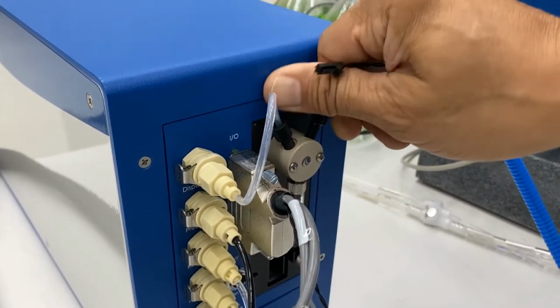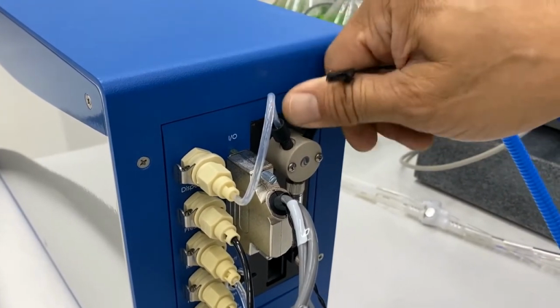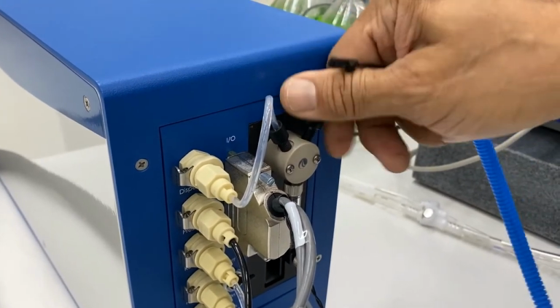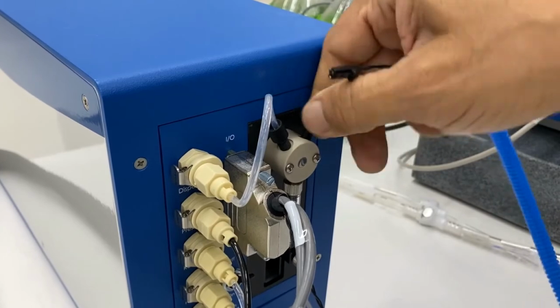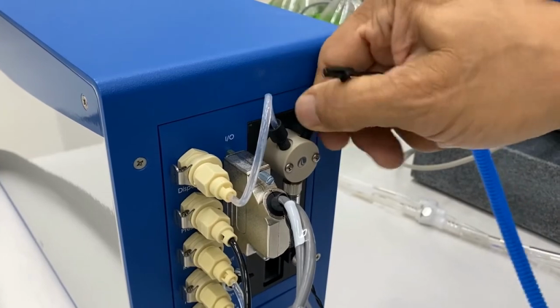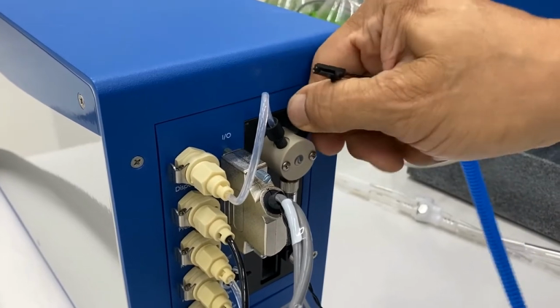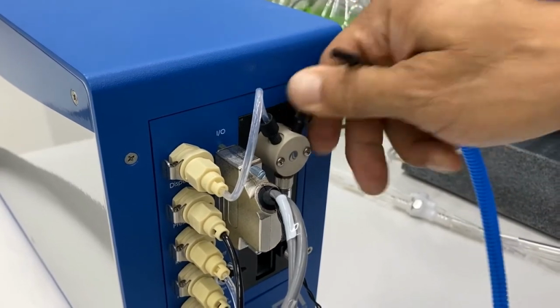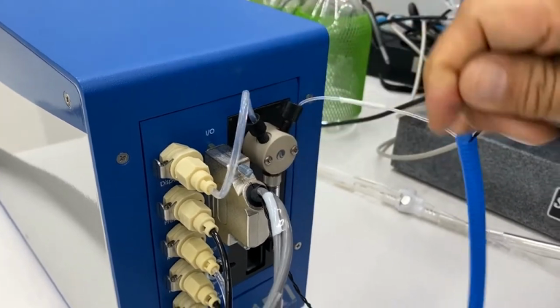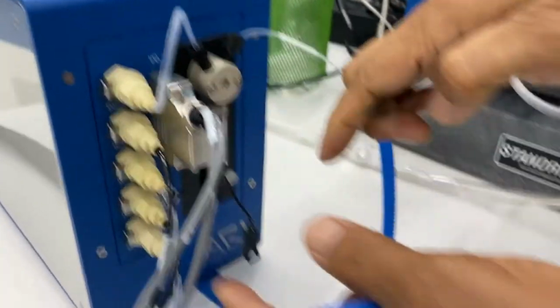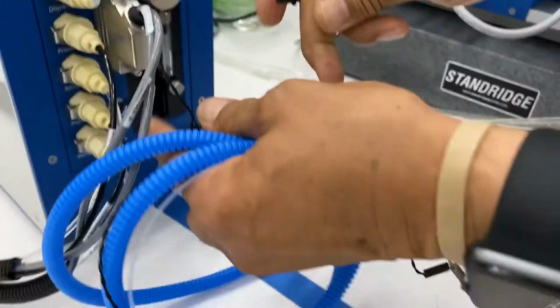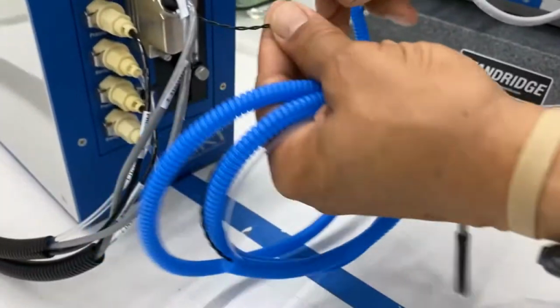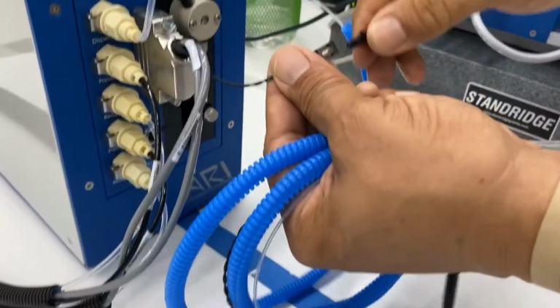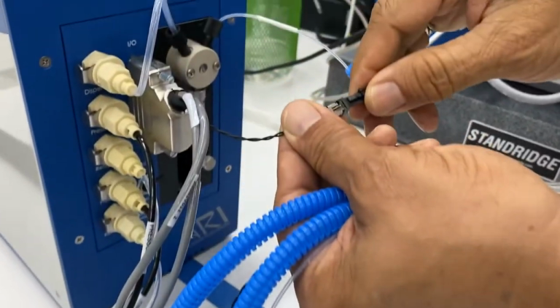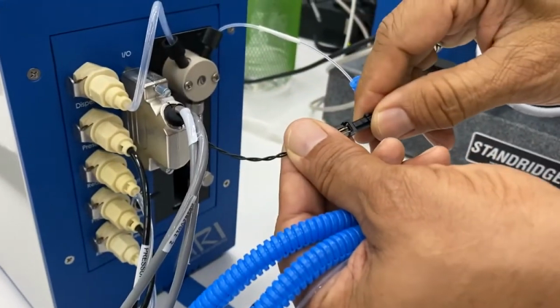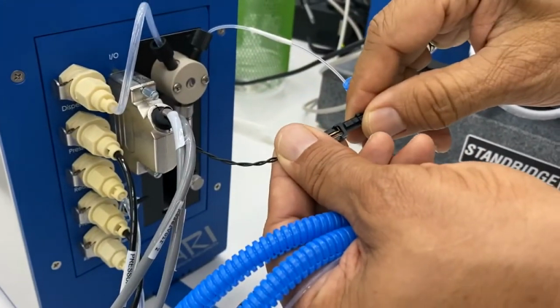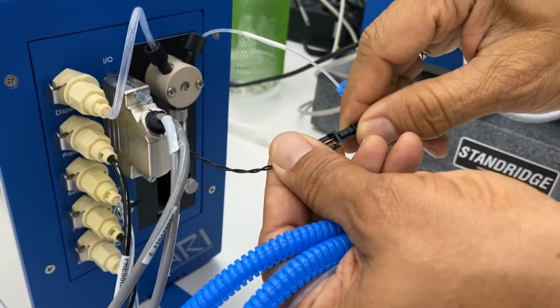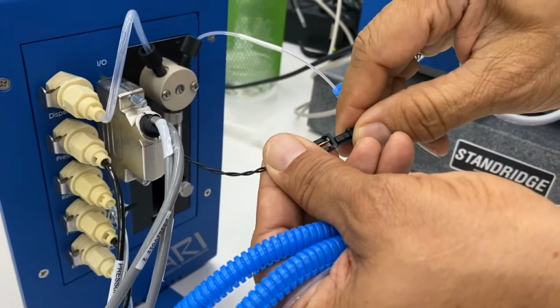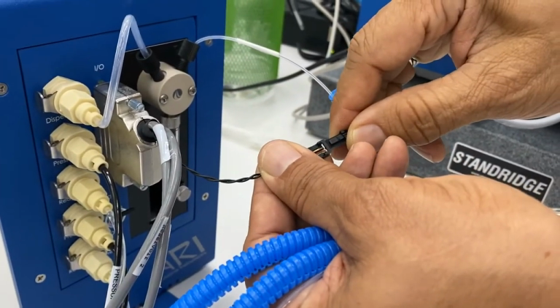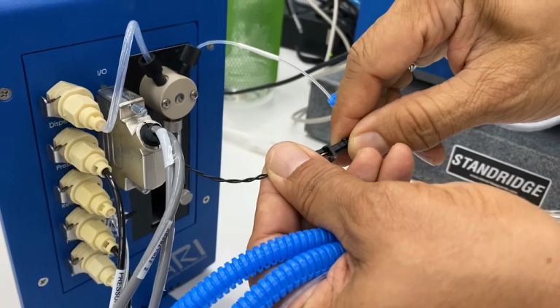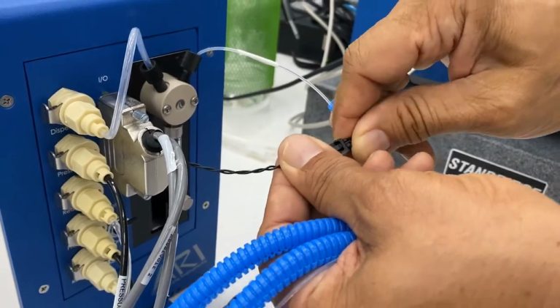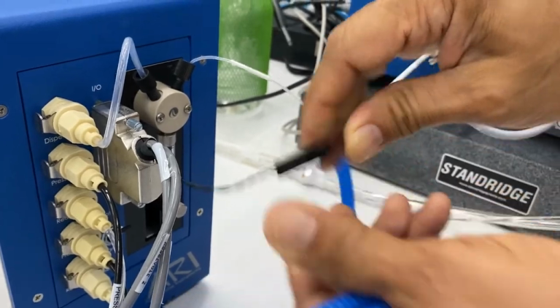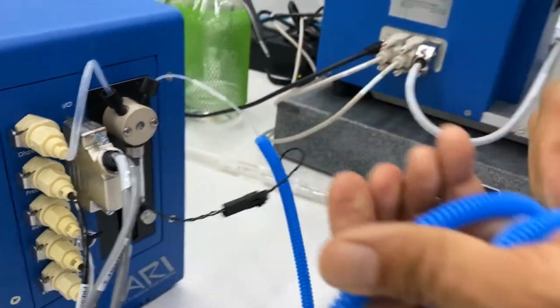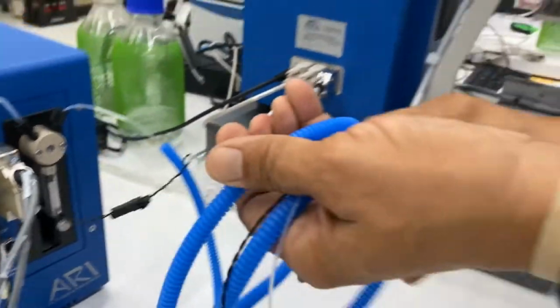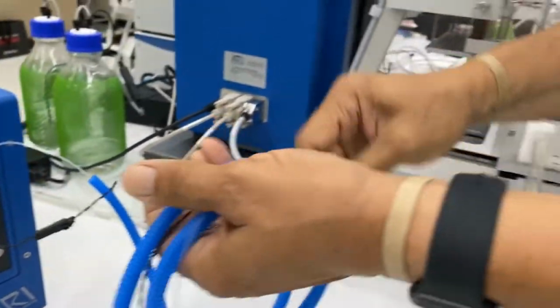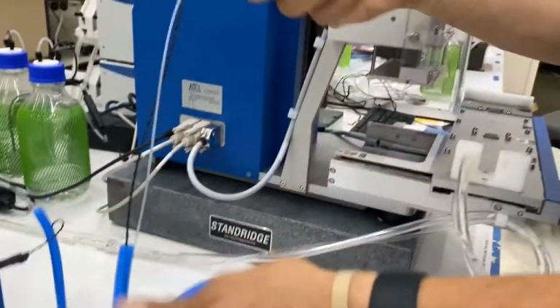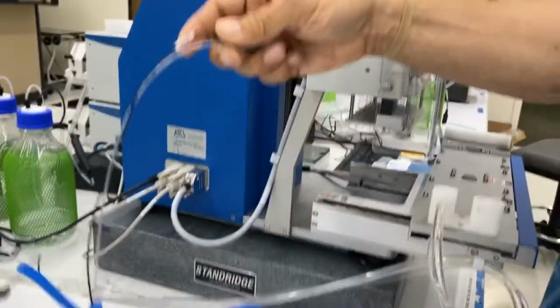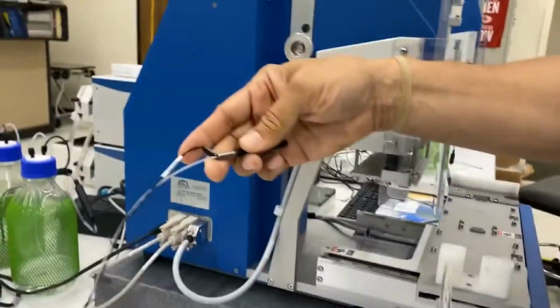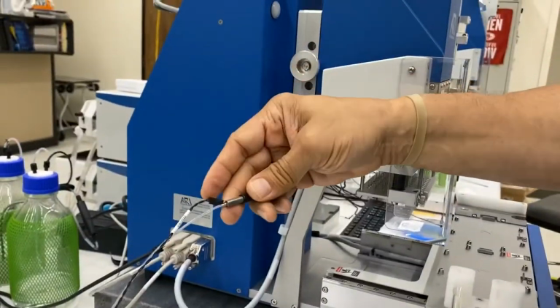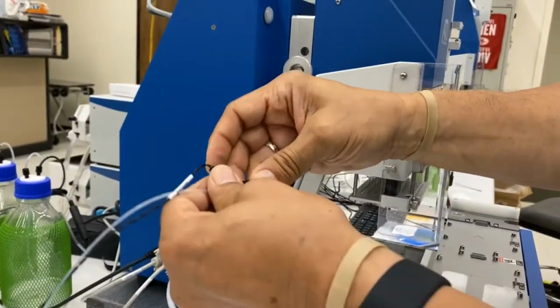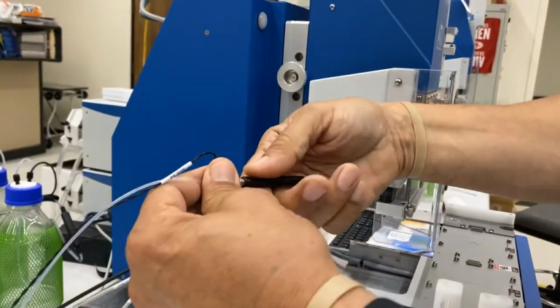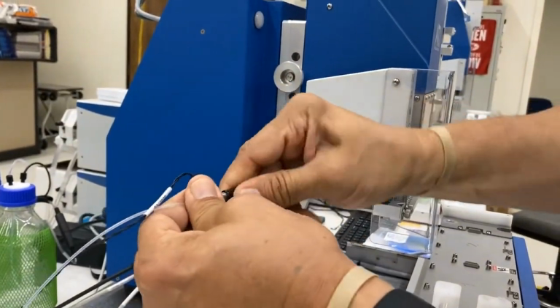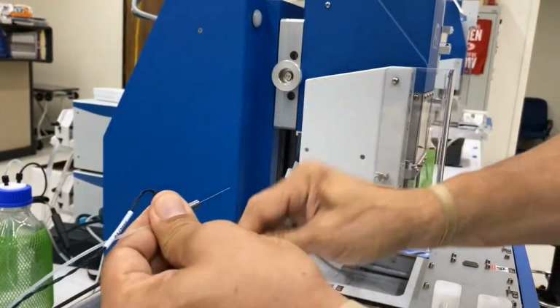Firmly tighten. Clip on the communication cable. Remove the protective cap from the nozzle.